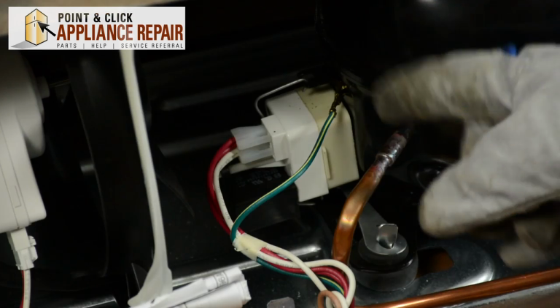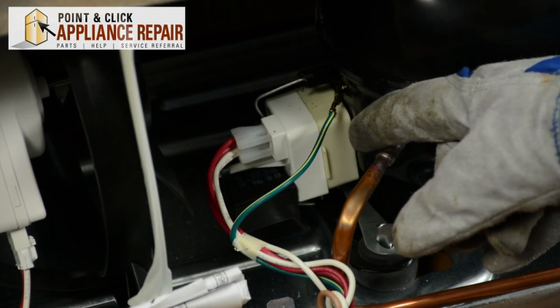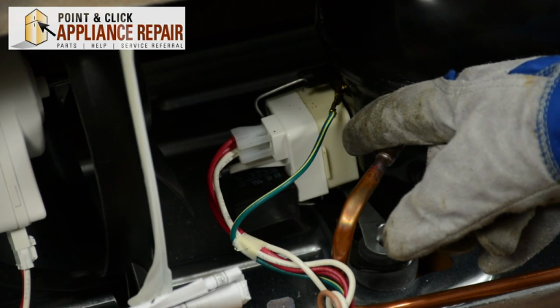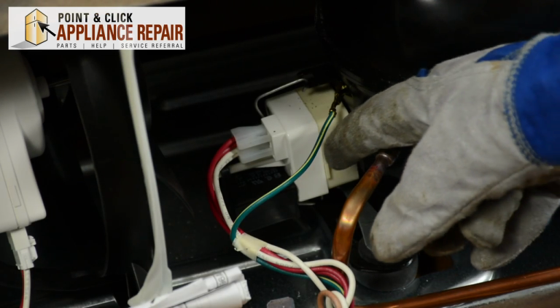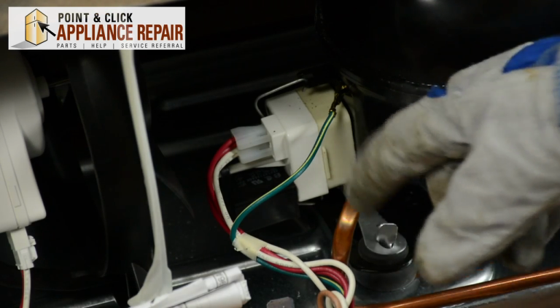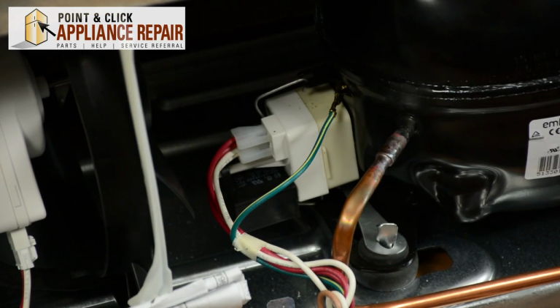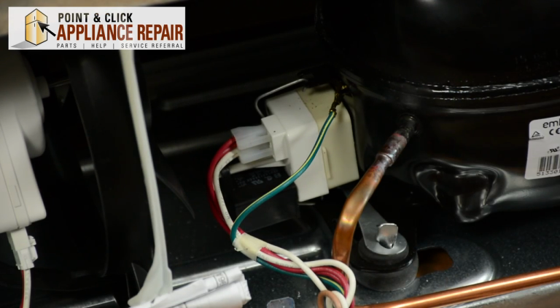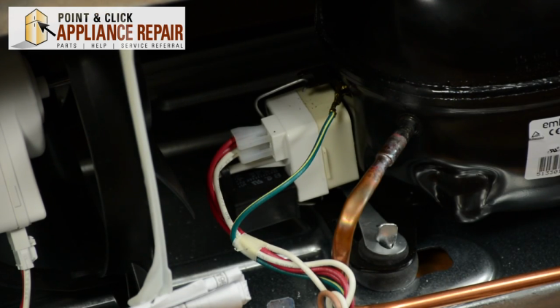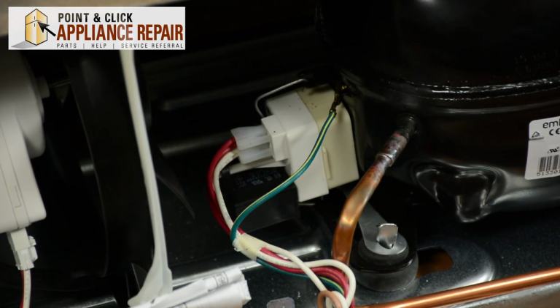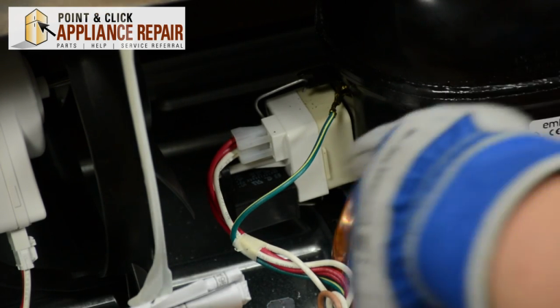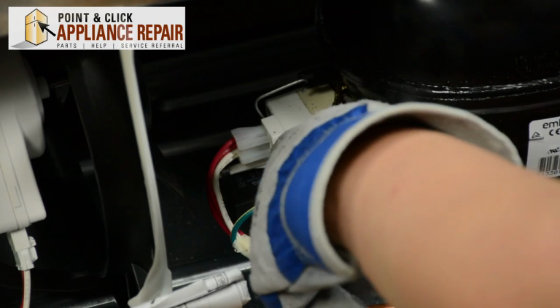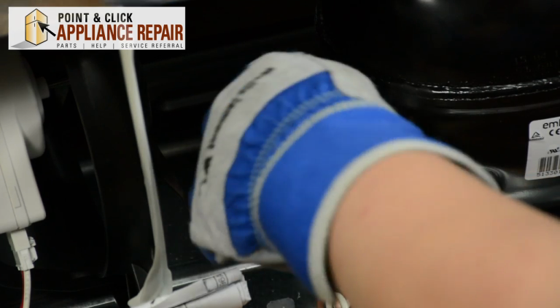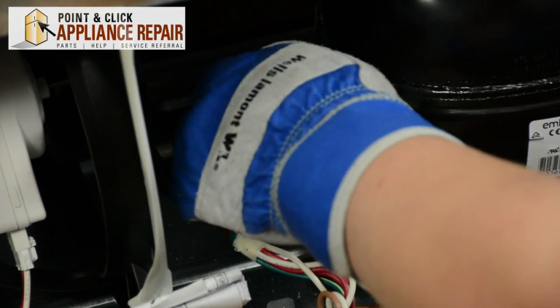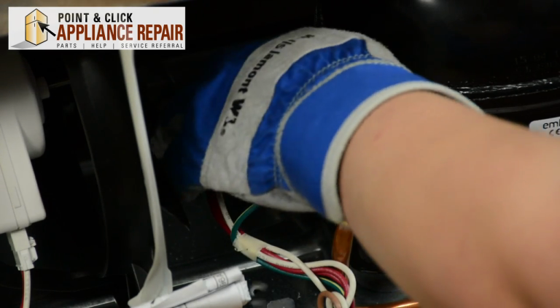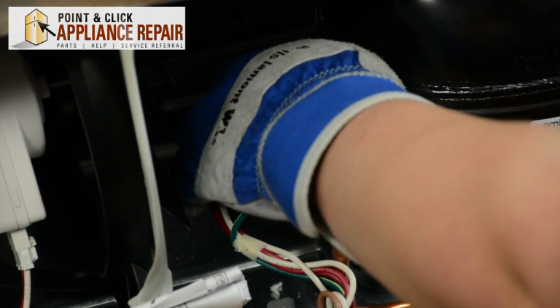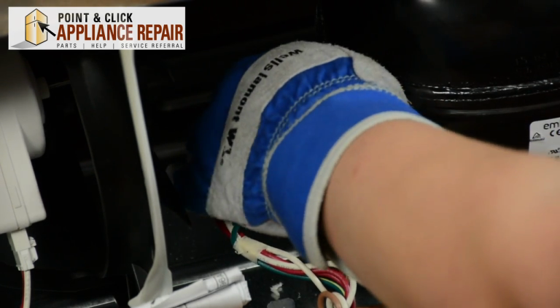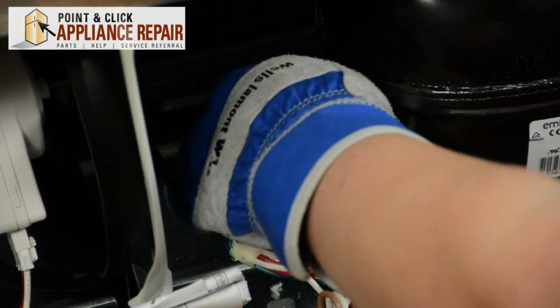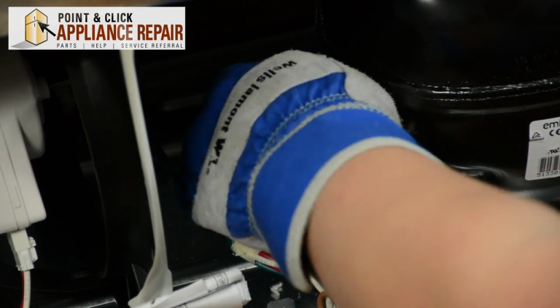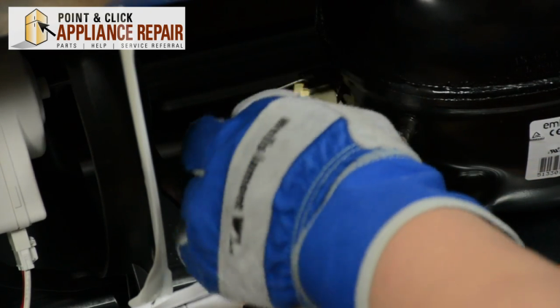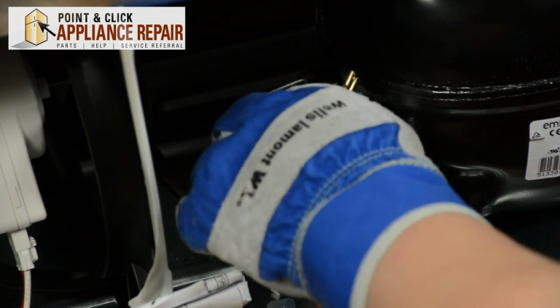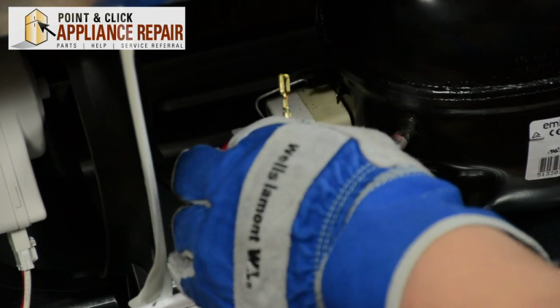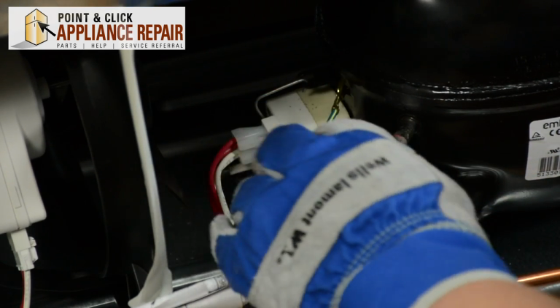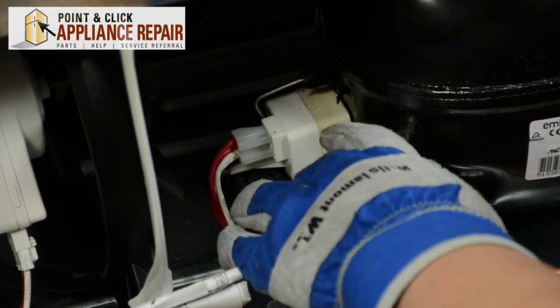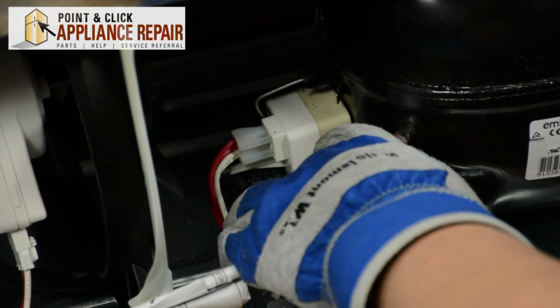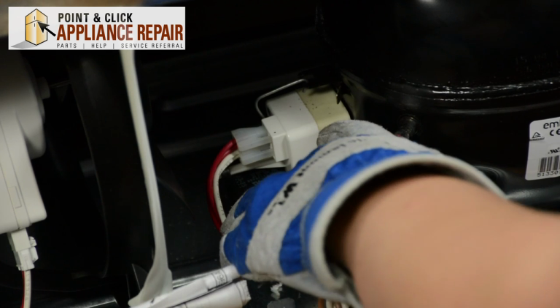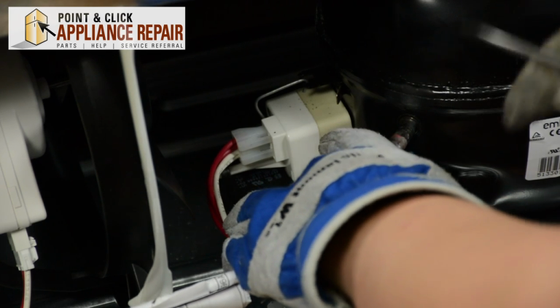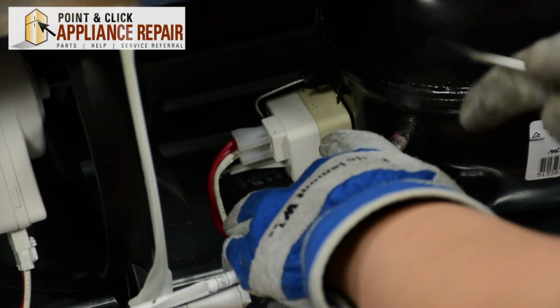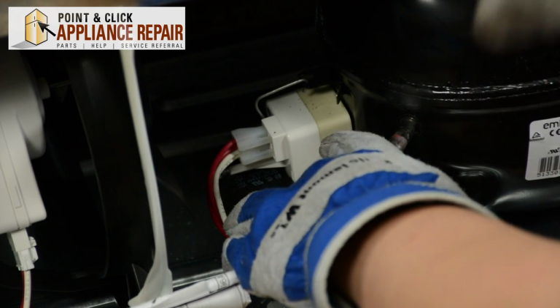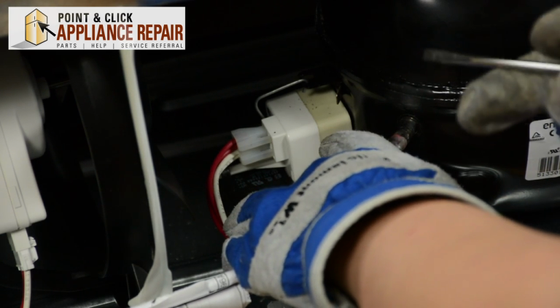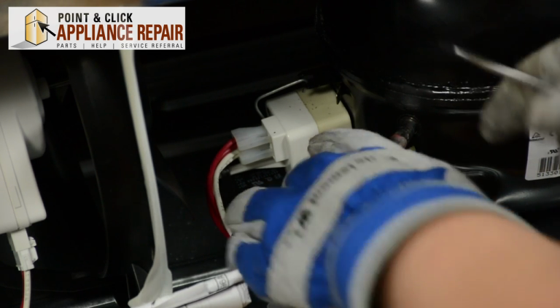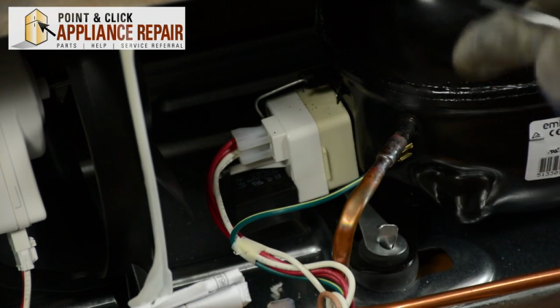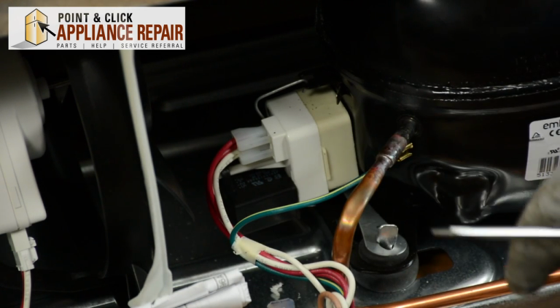Here we have the start relay and overload. The first thing we need to do is disconnect this ground wire, so just pull that loose. If you have a hard time disconnecting that, you may just need a little help prying it off with a flathead screwdriver.